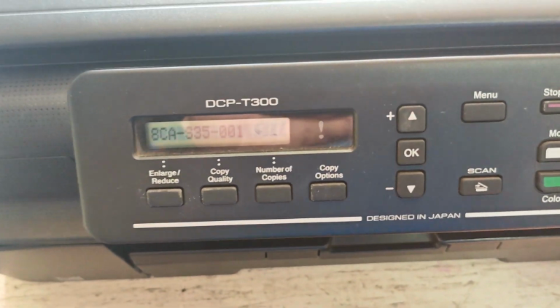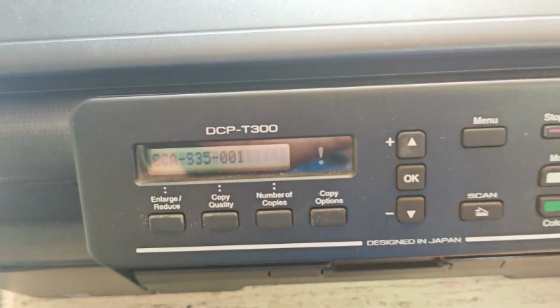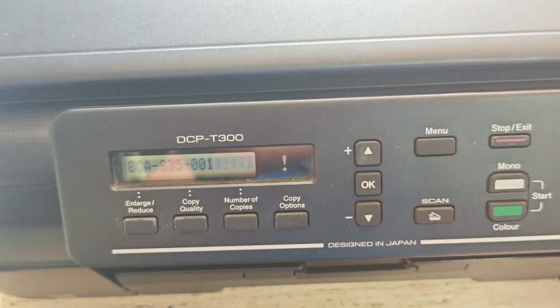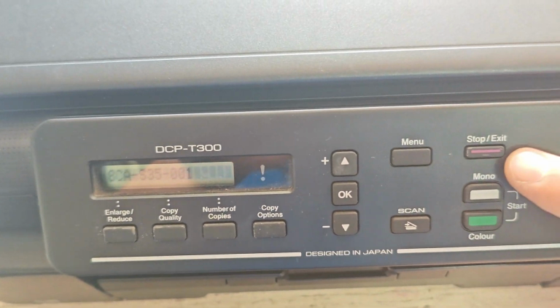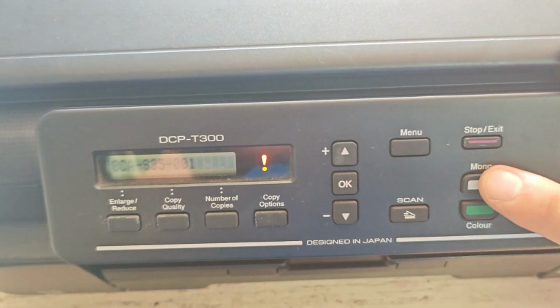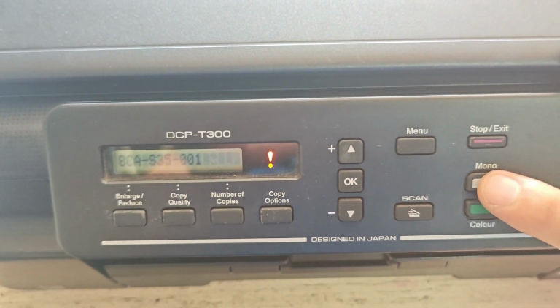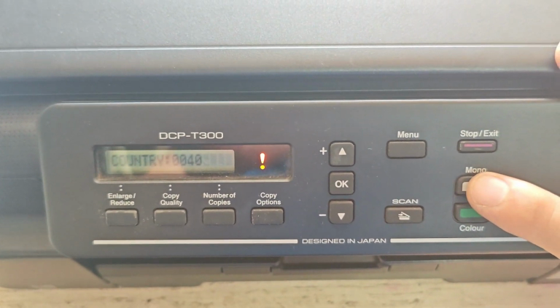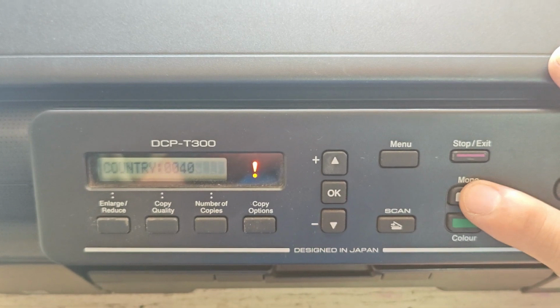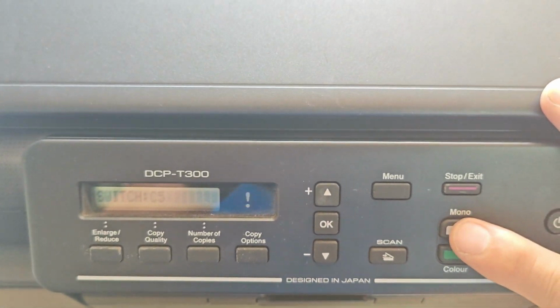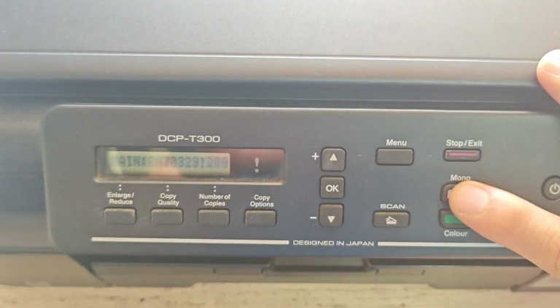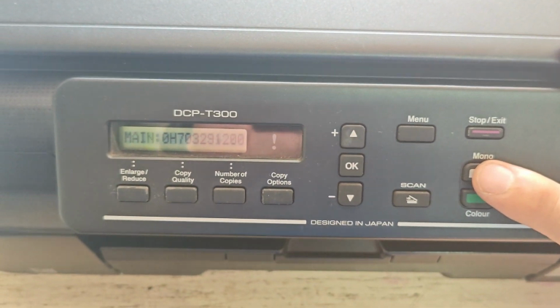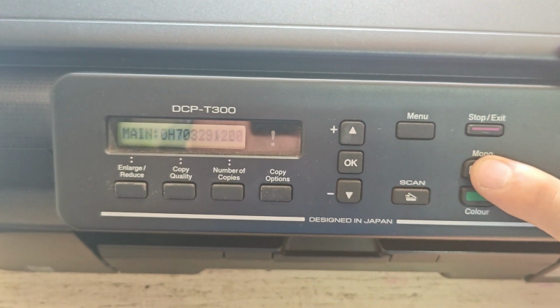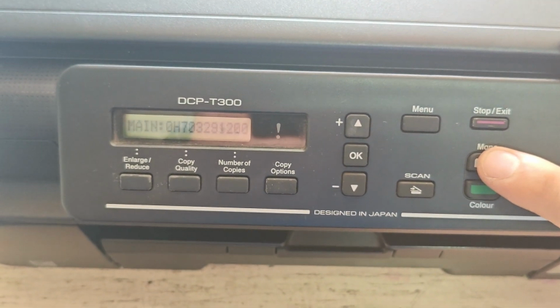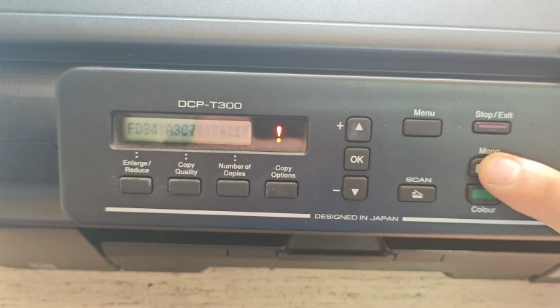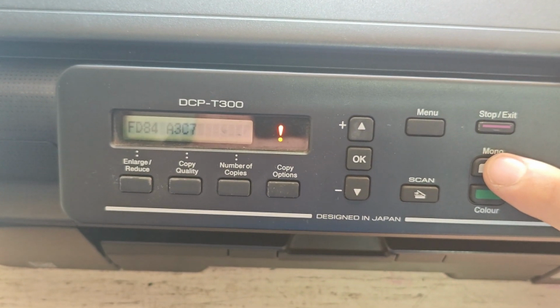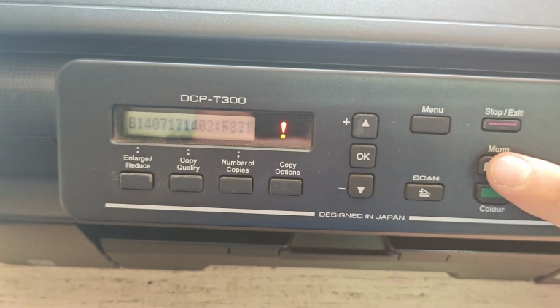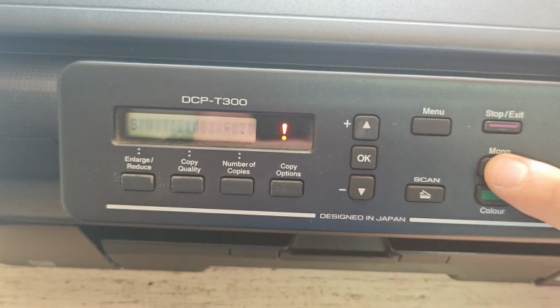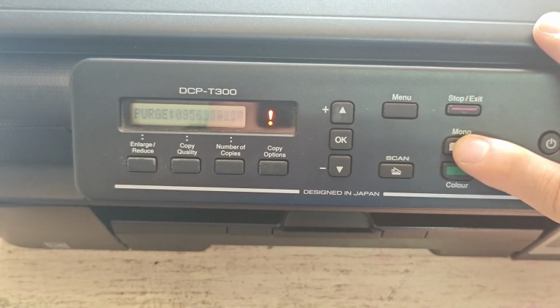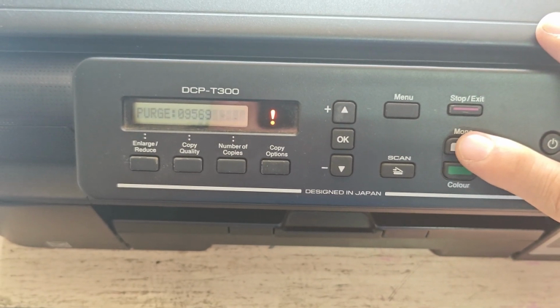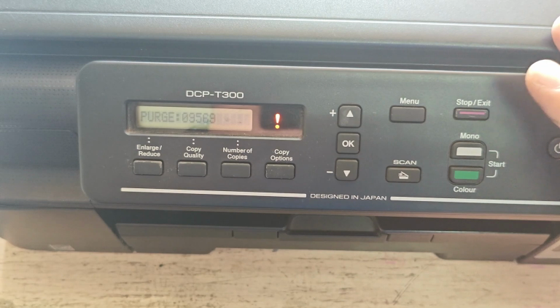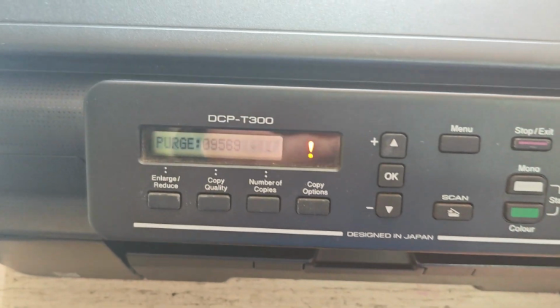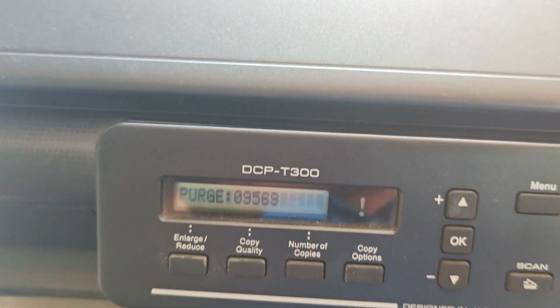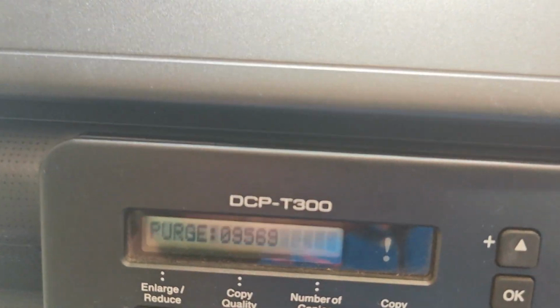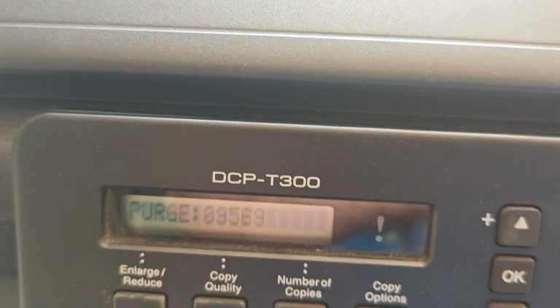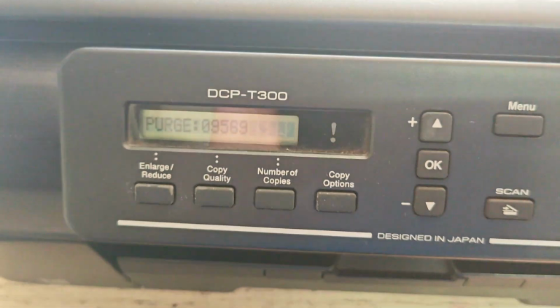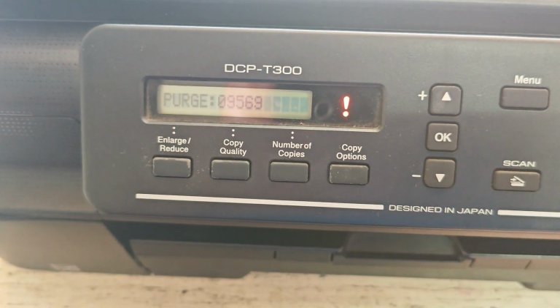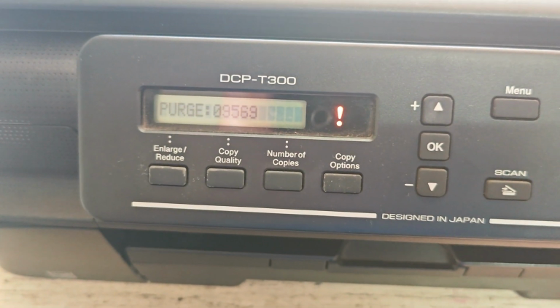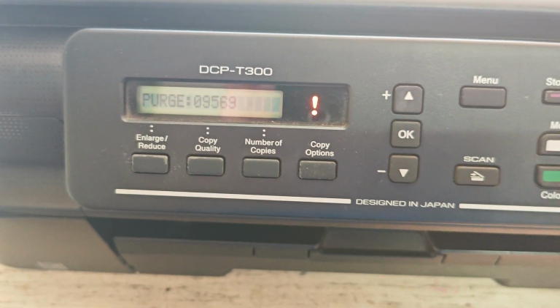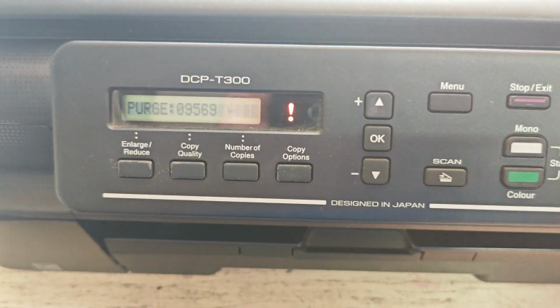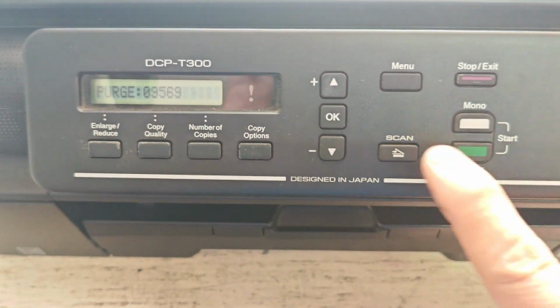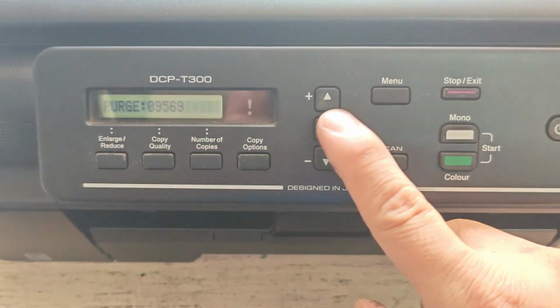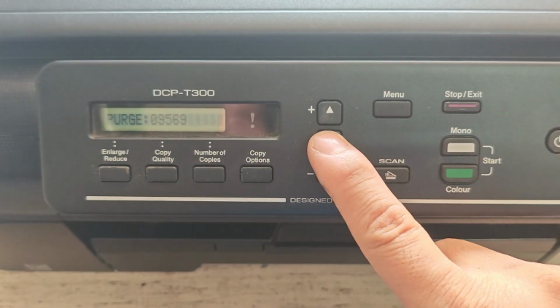Press the mono button repeatedly until you see the word "purge" on the screen. Once you see purge, press the OK button to select it.